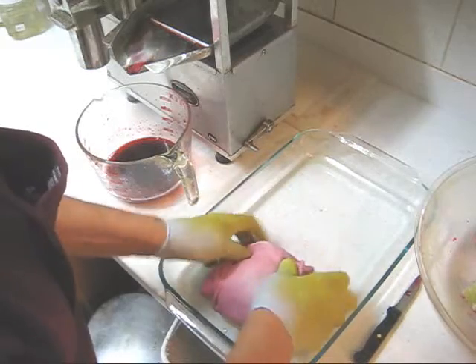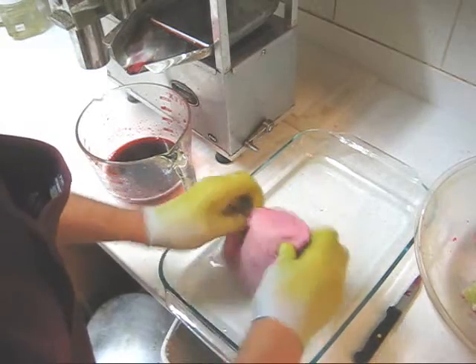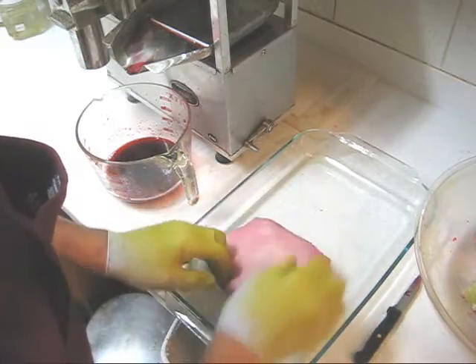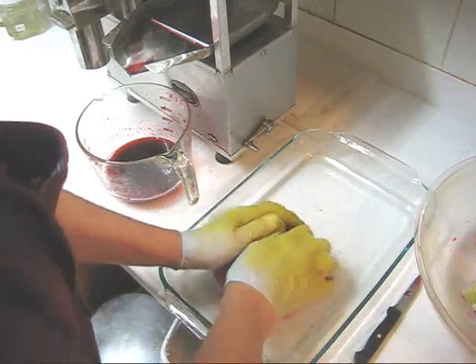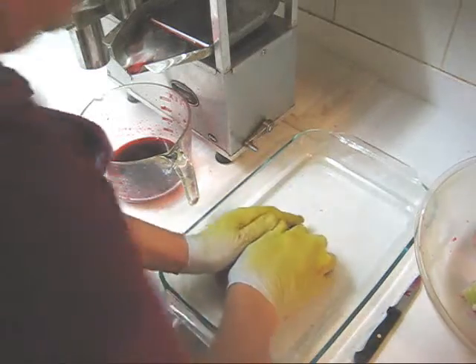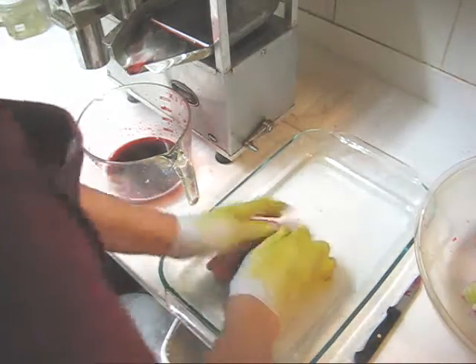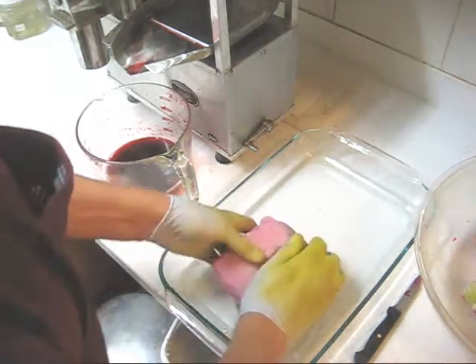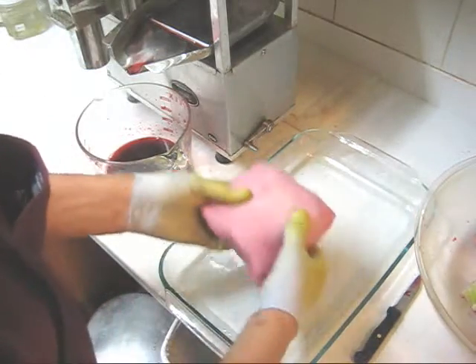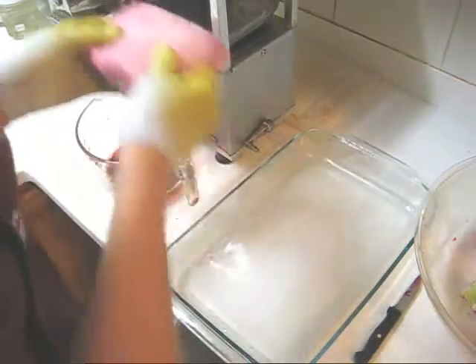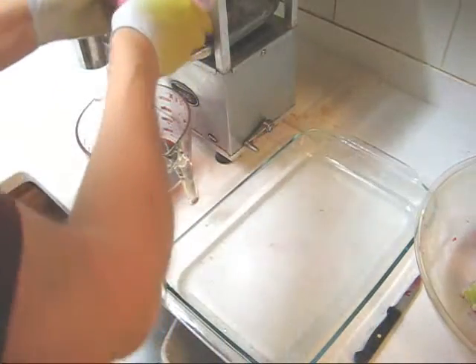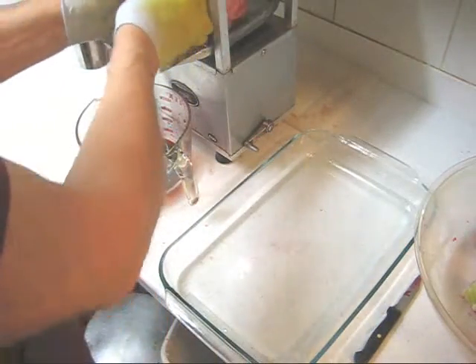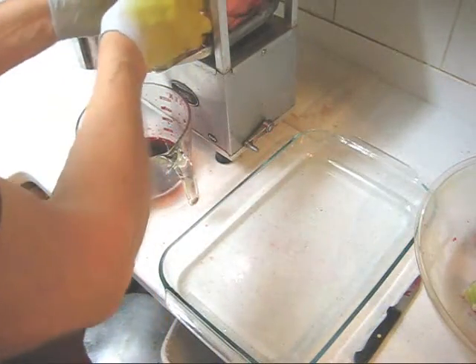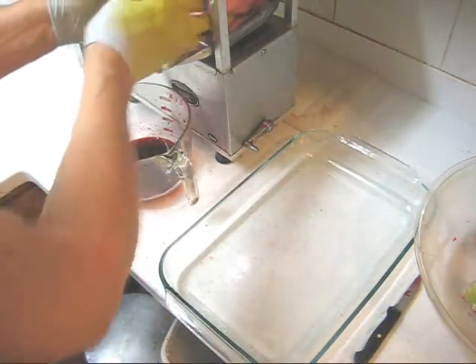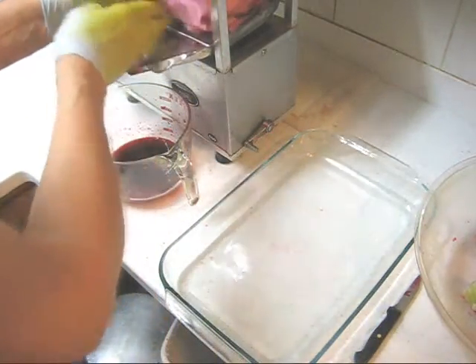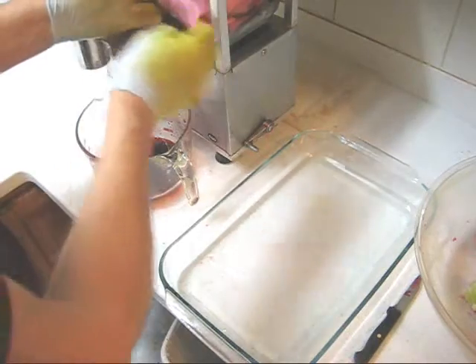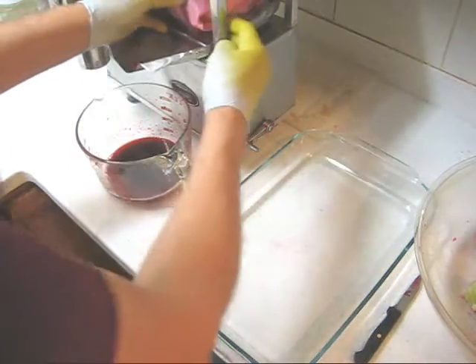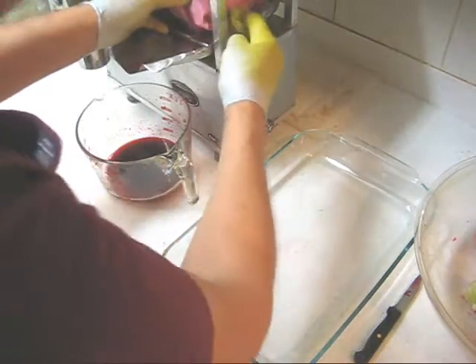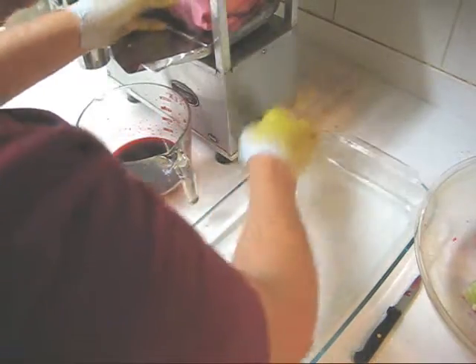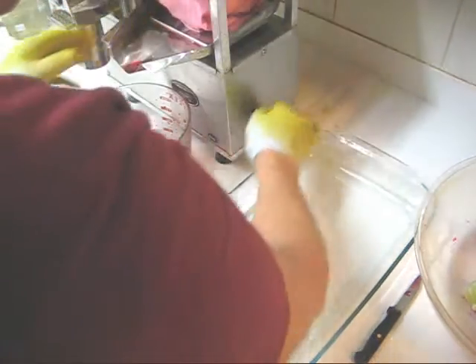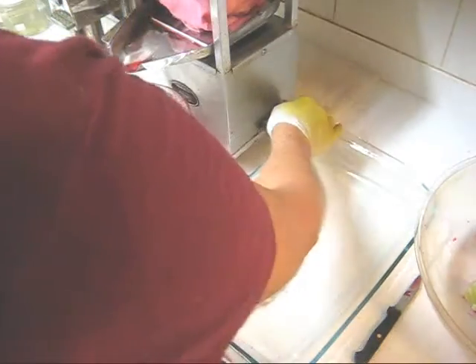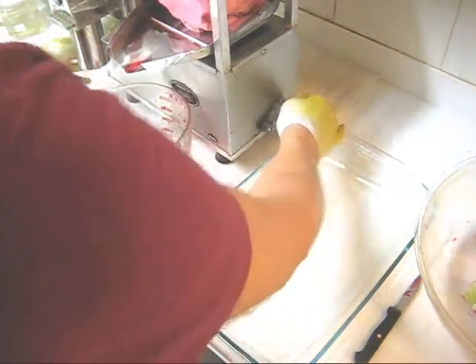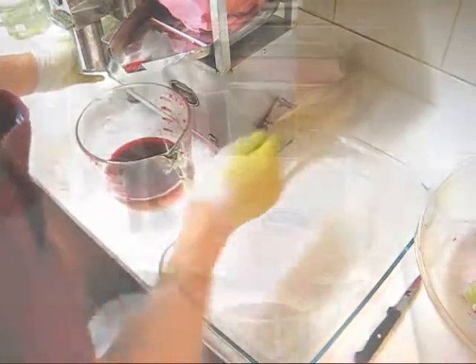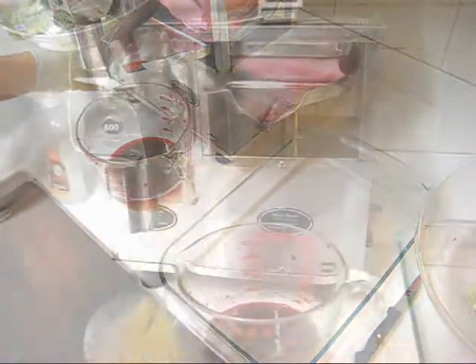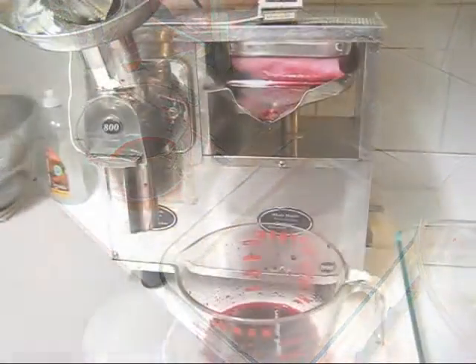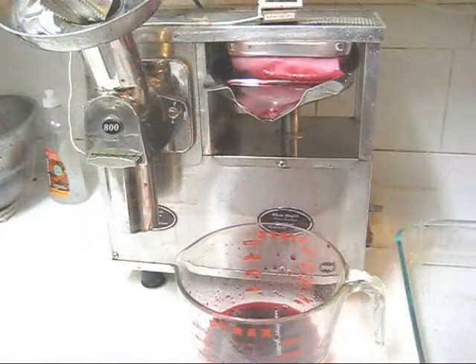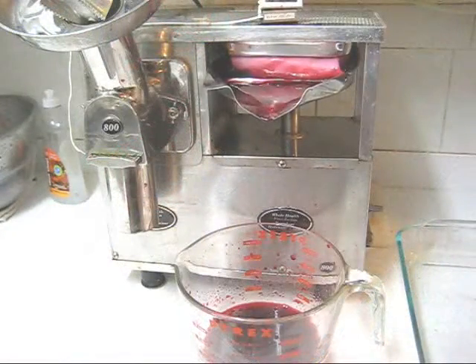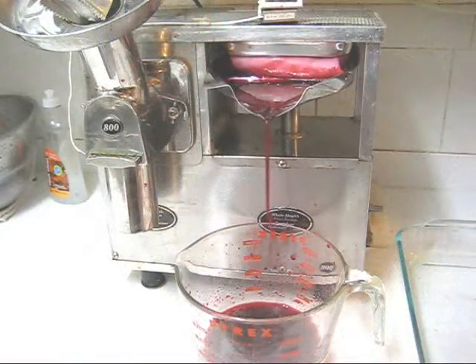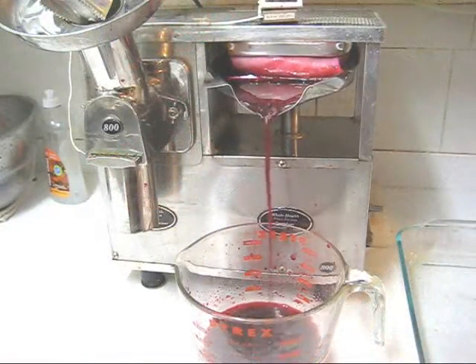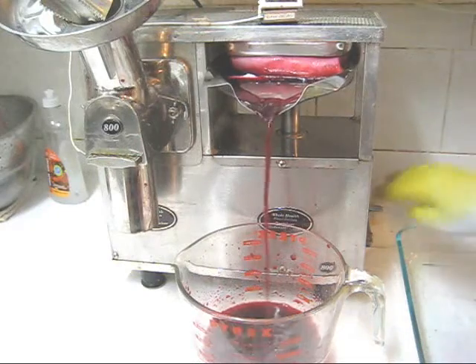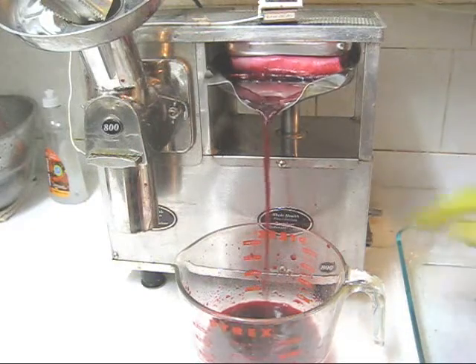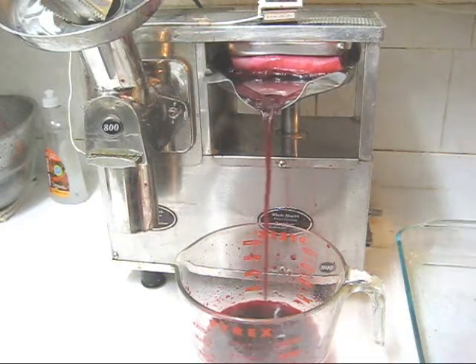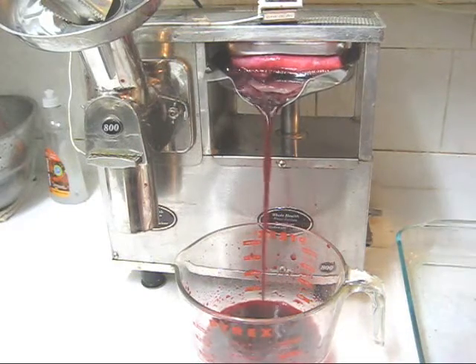Make as tight a package as you can. And again if you choose to, you can flatten it a little bit. Put it in the press, centered left to right, centered front to back, all the way back. Once the juice starts flowing we'll advance that all the way.